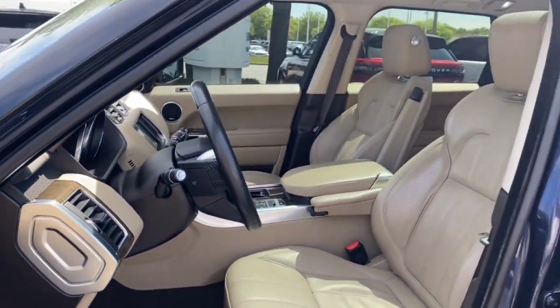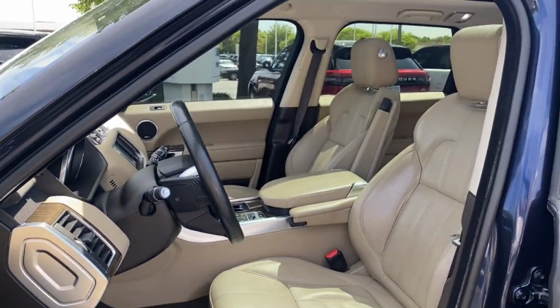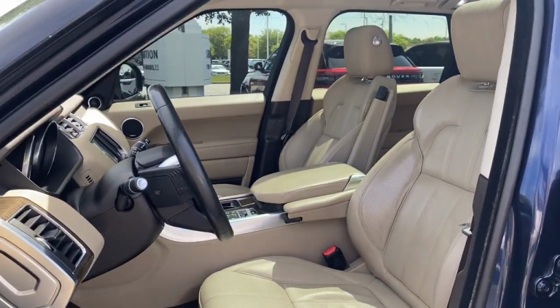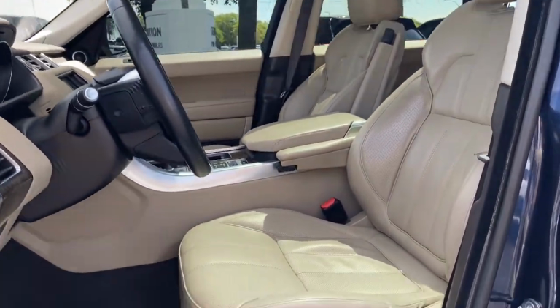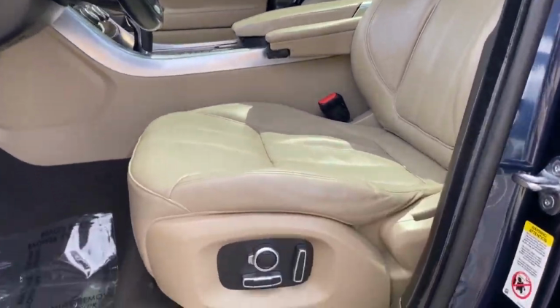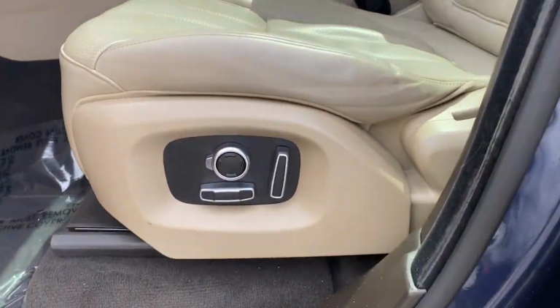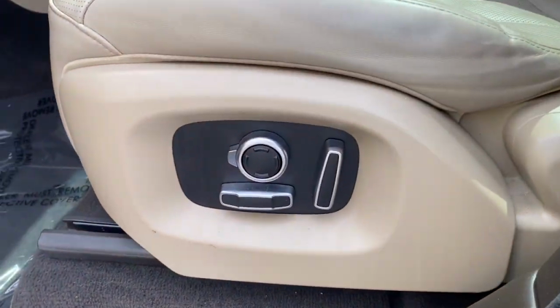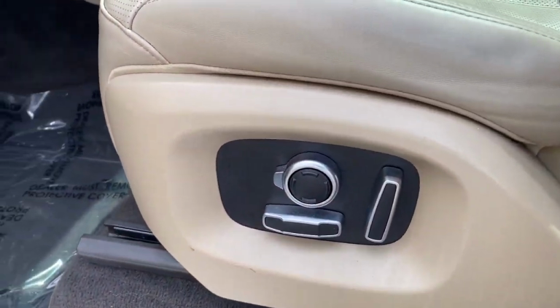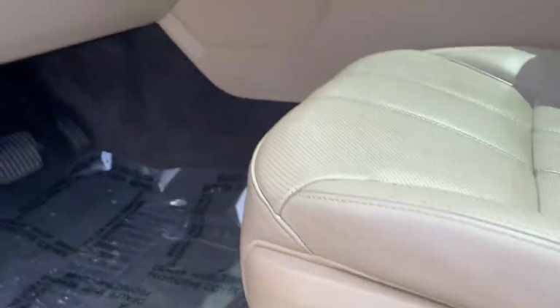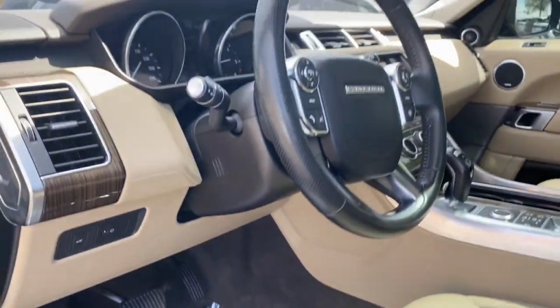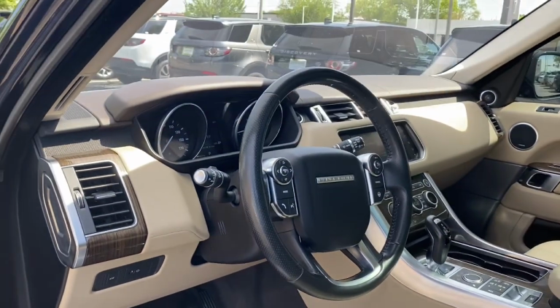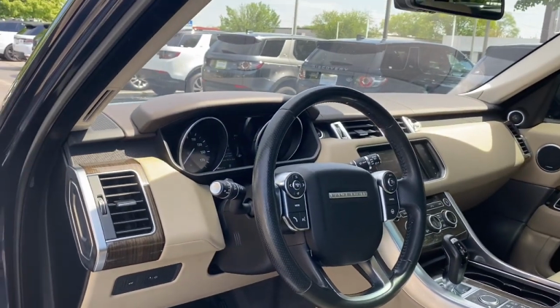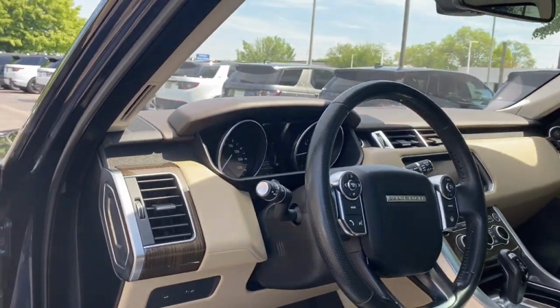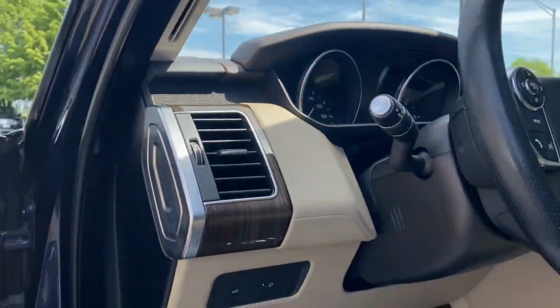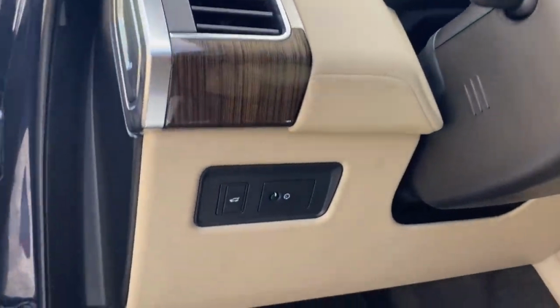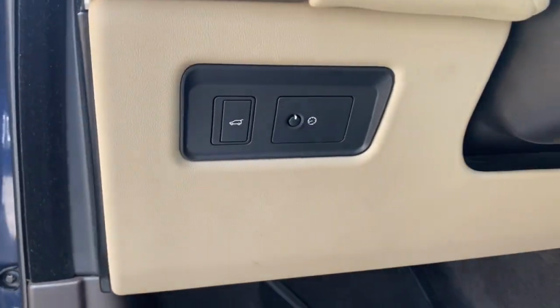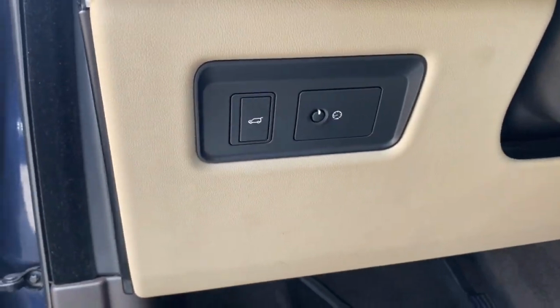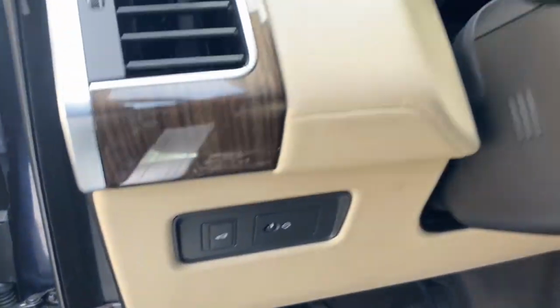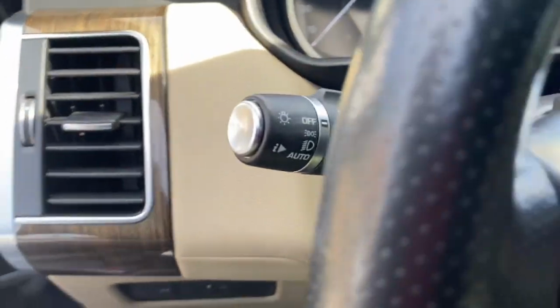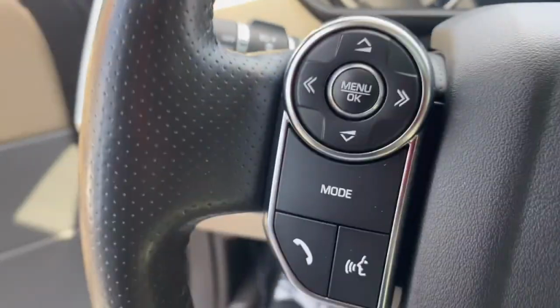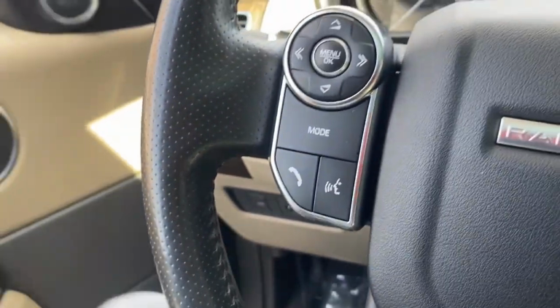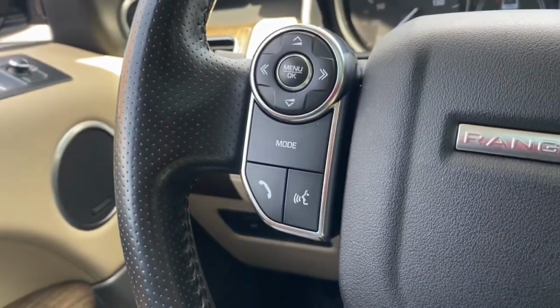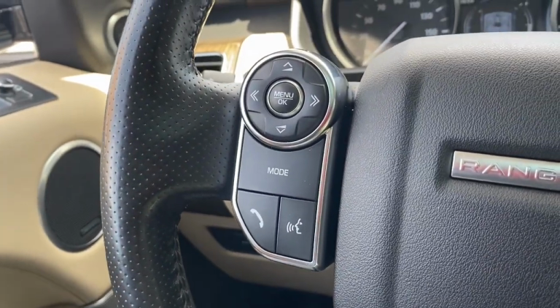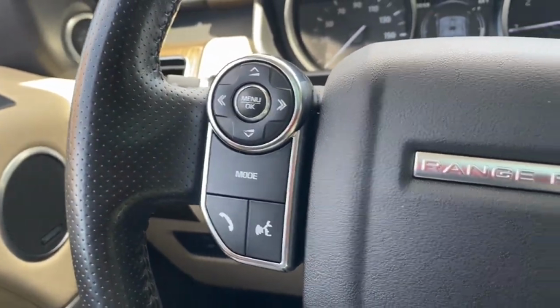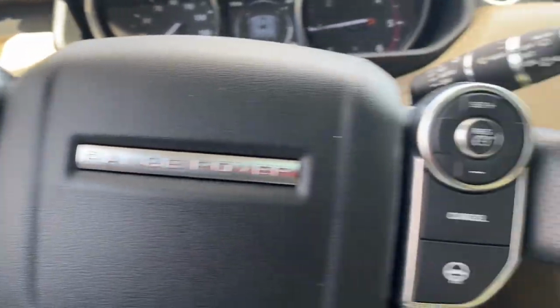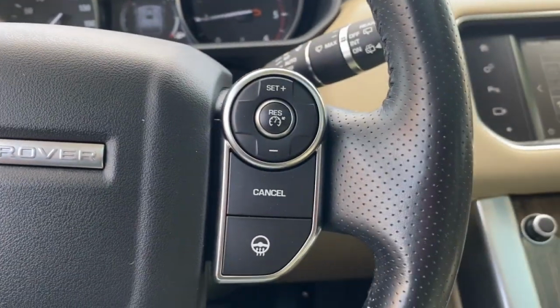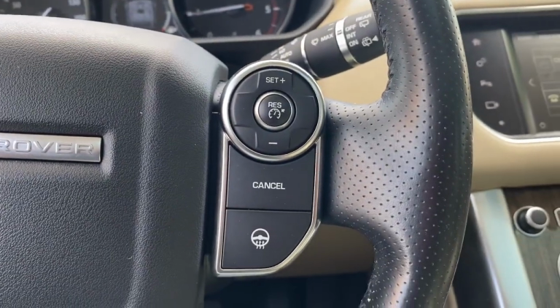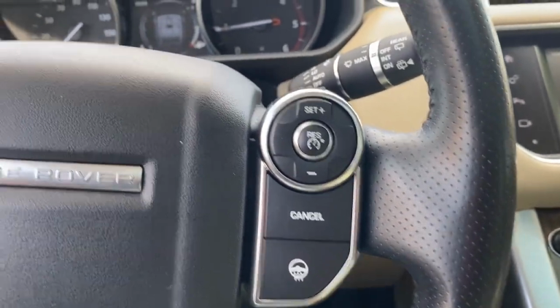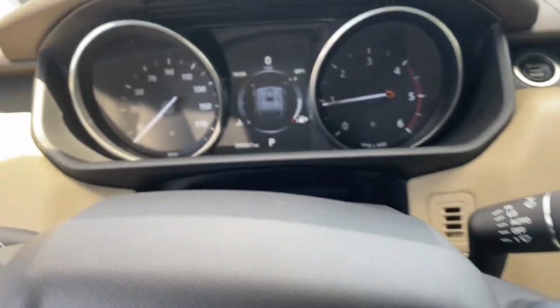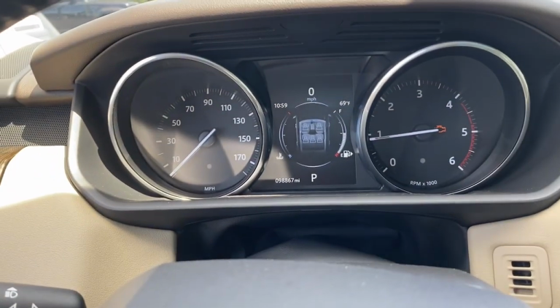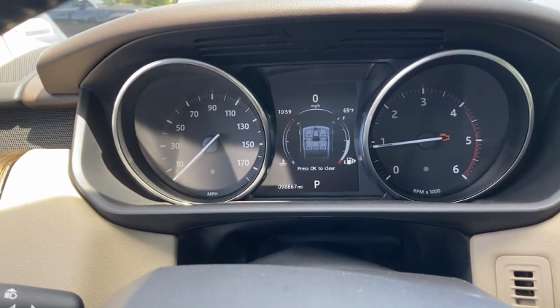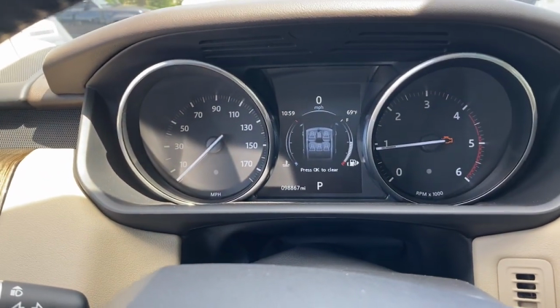These are just some of the great options this vehicle comes with: heated steering wheel, navigation system, keyless entry, fog lamps, power passenger seat, power liftgate, heated mirrors, woodgrain interior trim, satellite radio, and alarm.